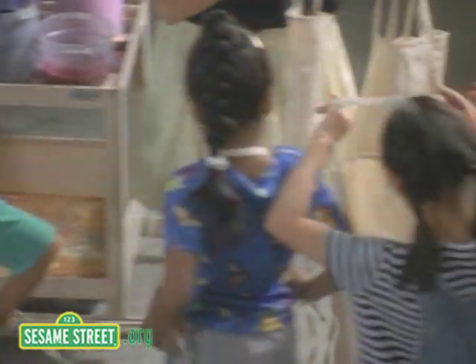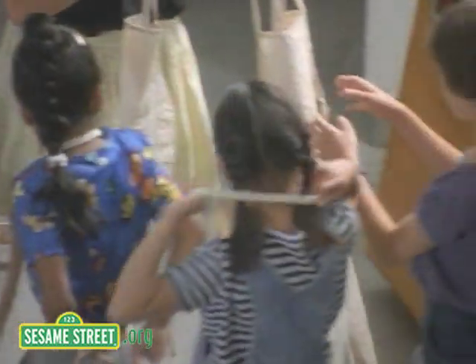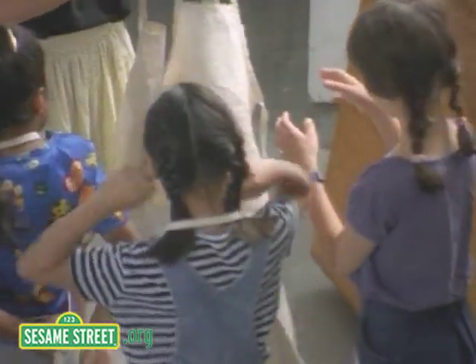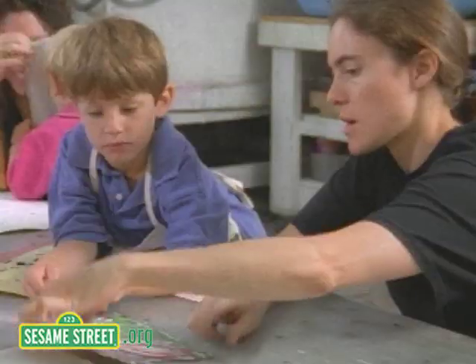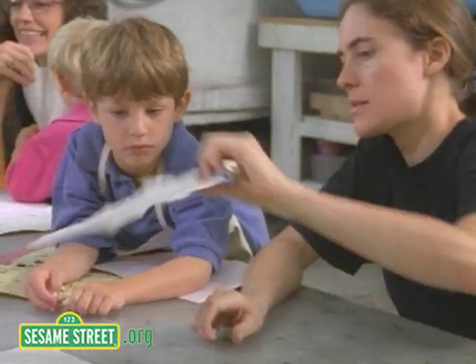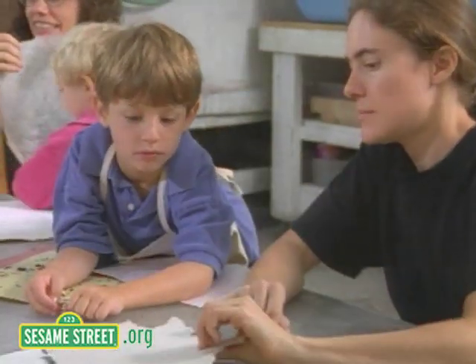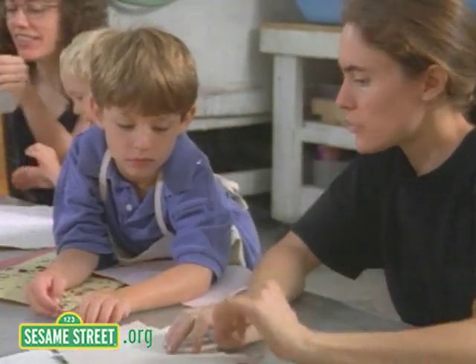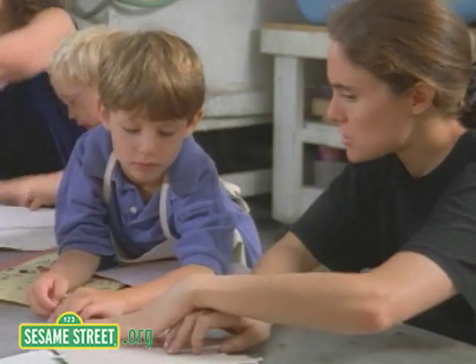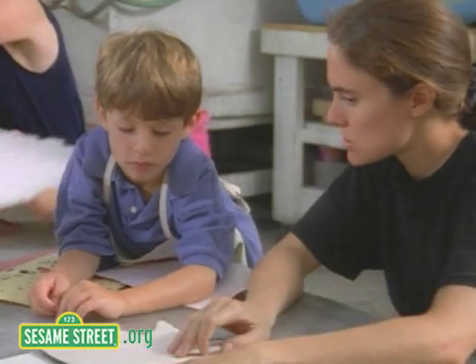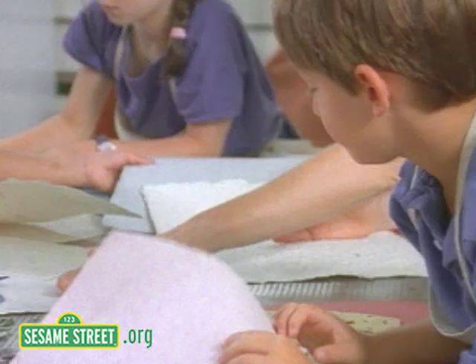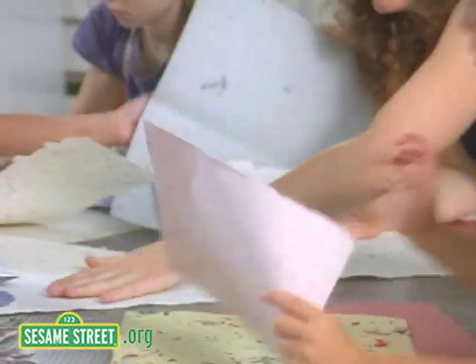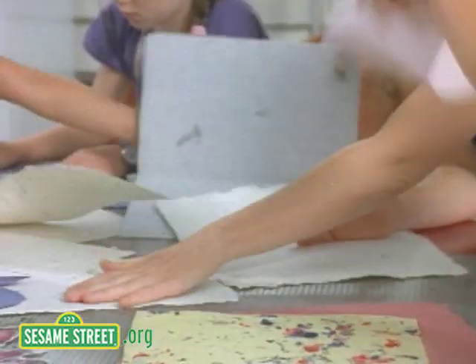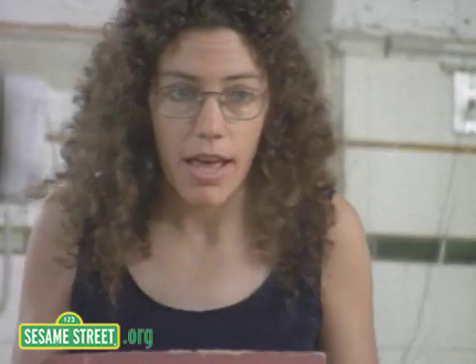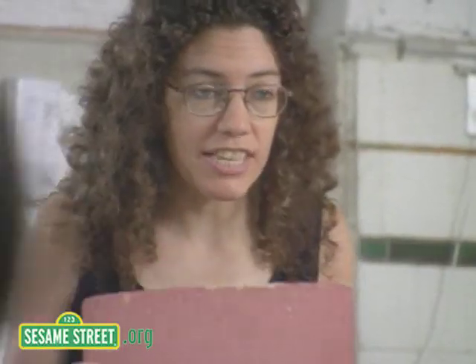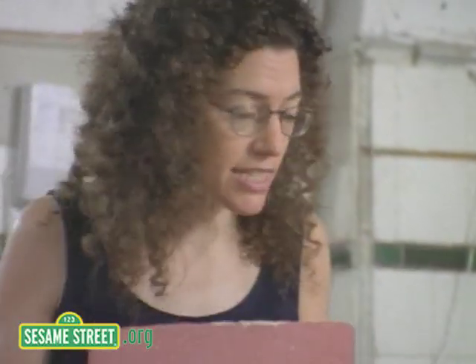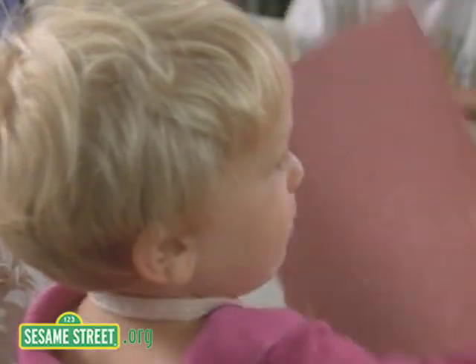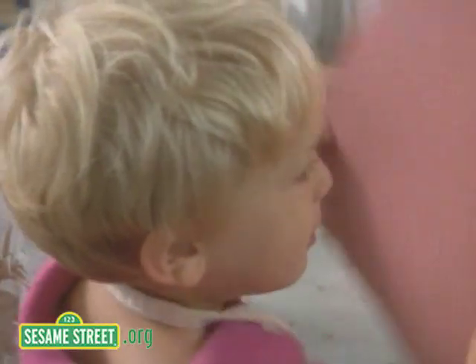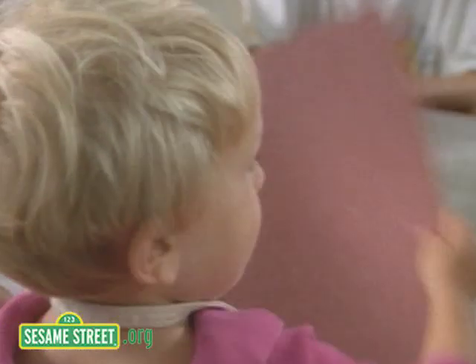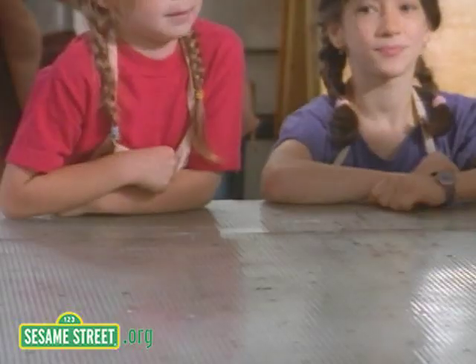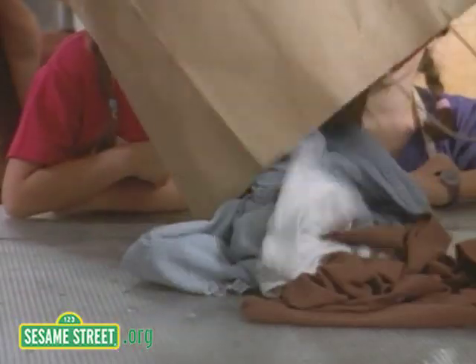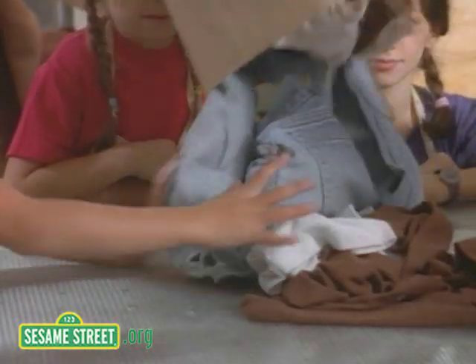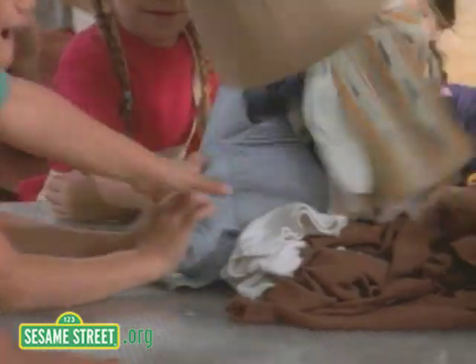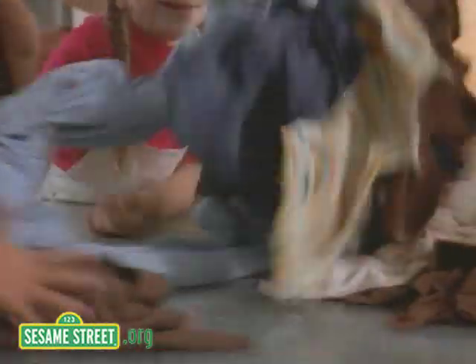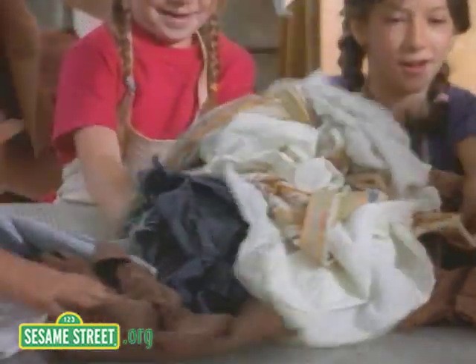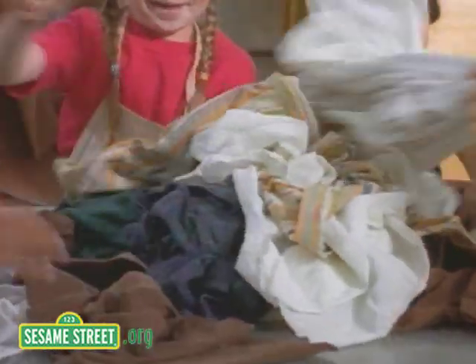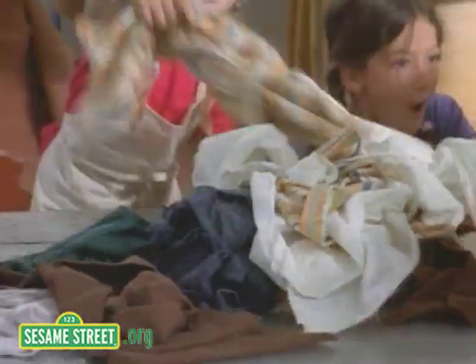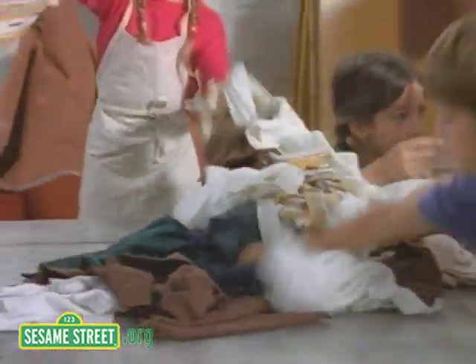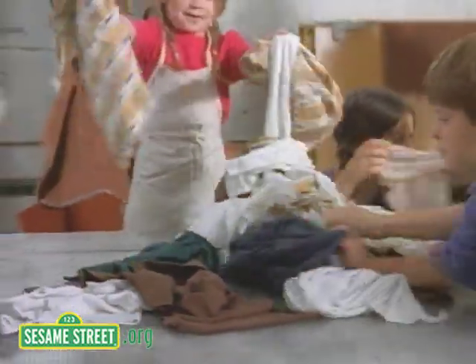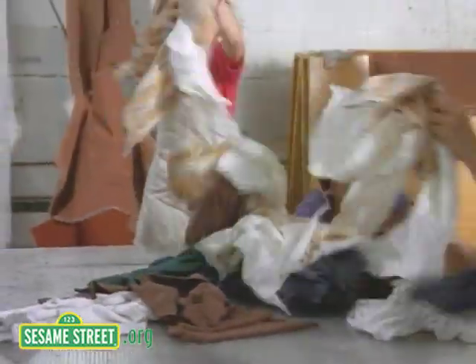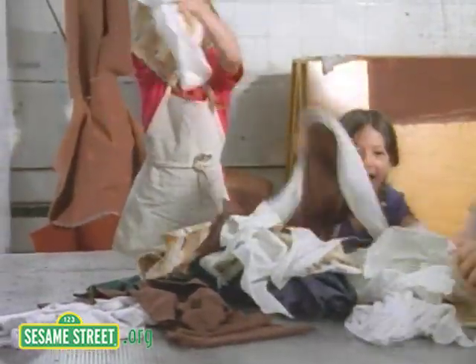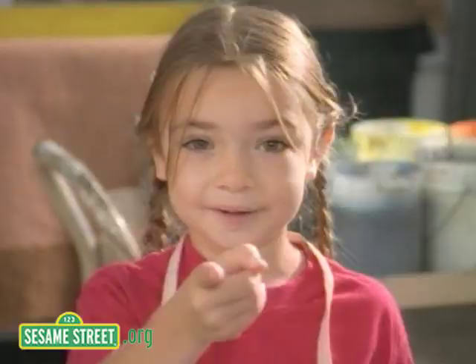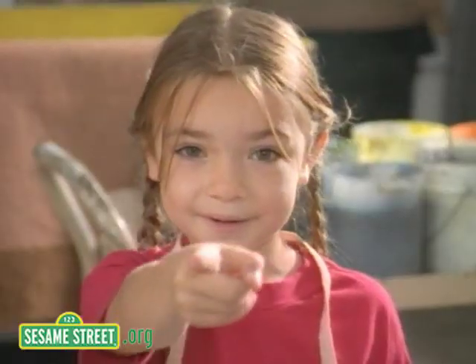This here is a story about paper-making and this little class that I've been taking. We make paper, but not out of trees. We use old rags and dungarees. How do we do it? You'll see.